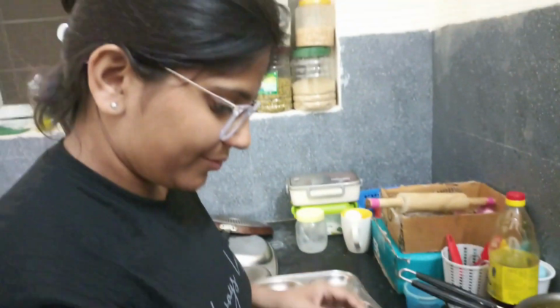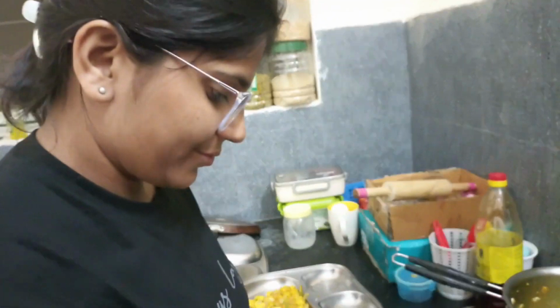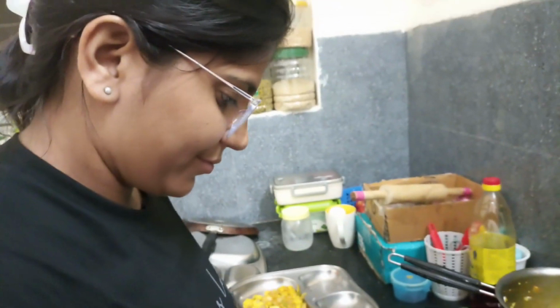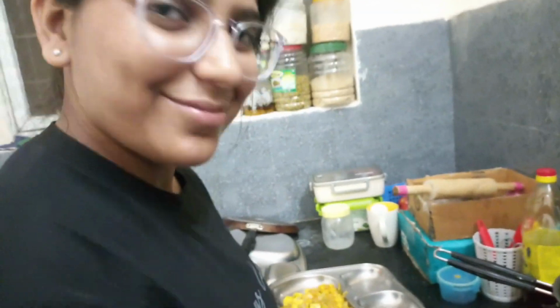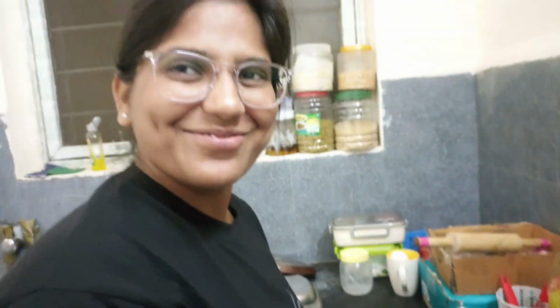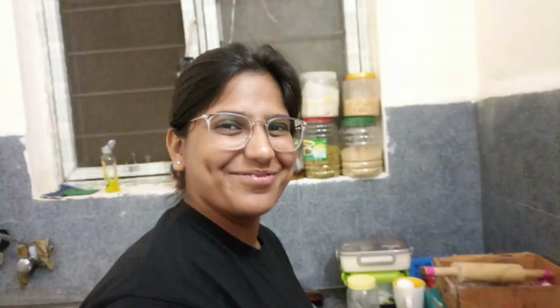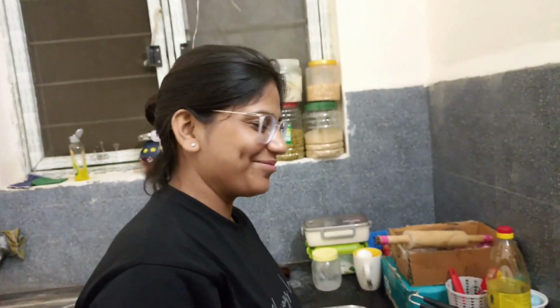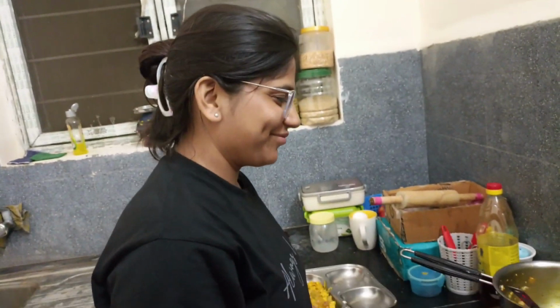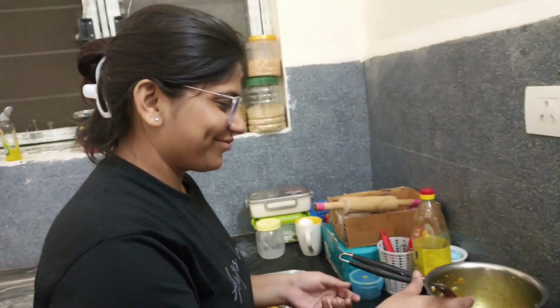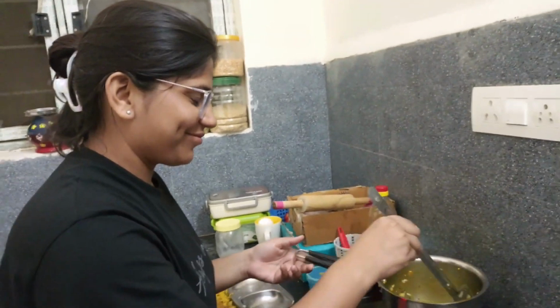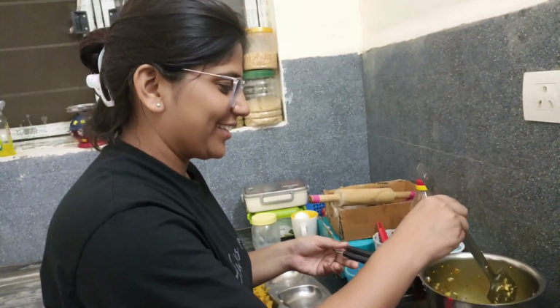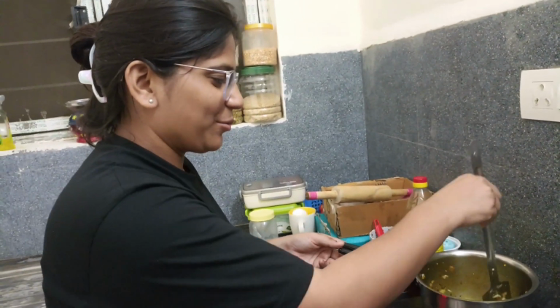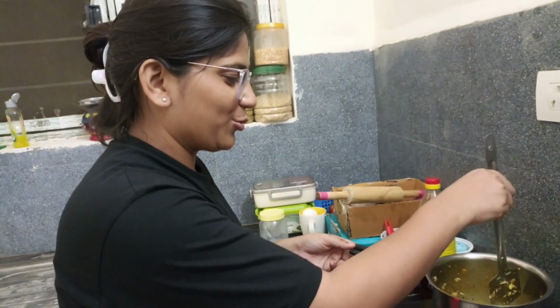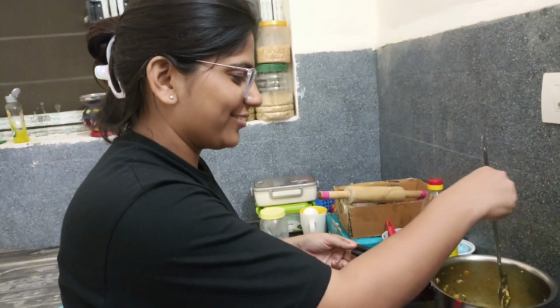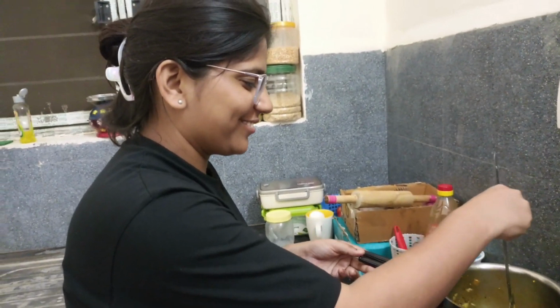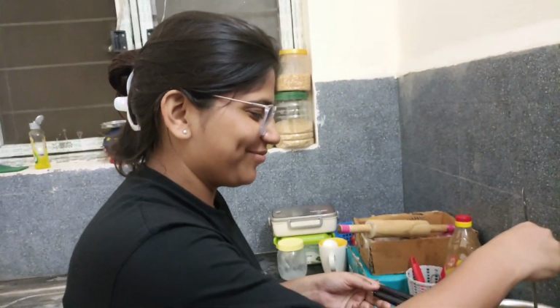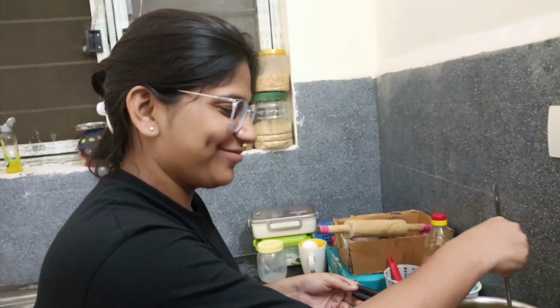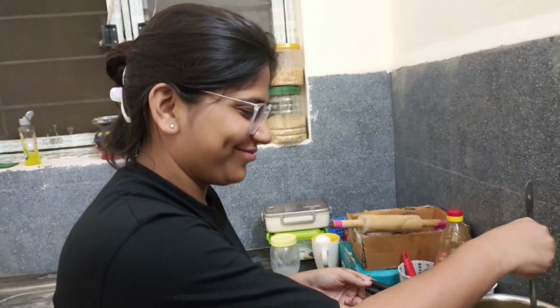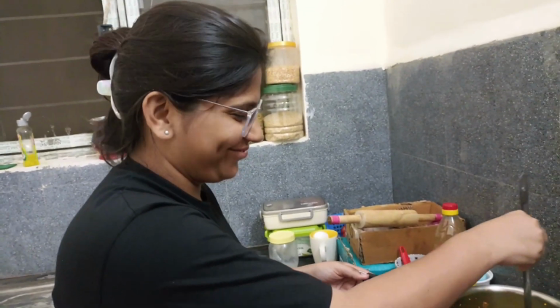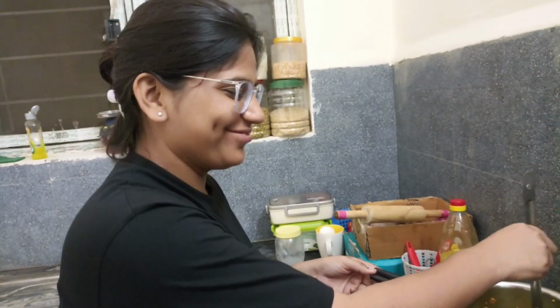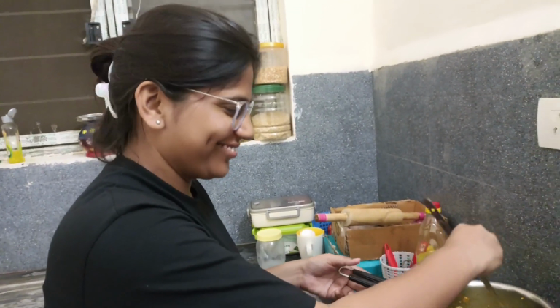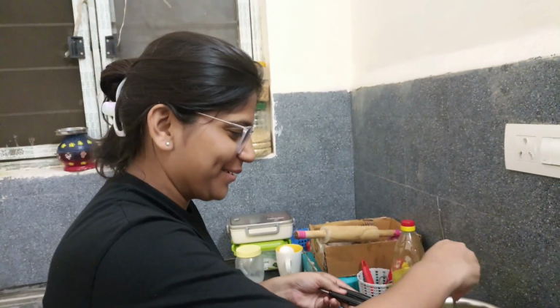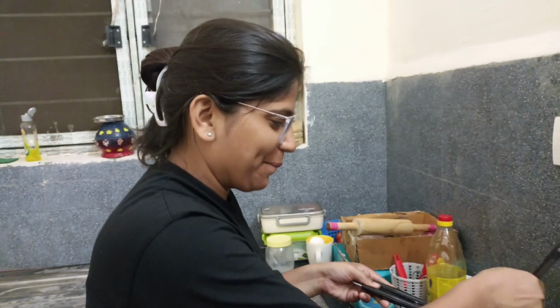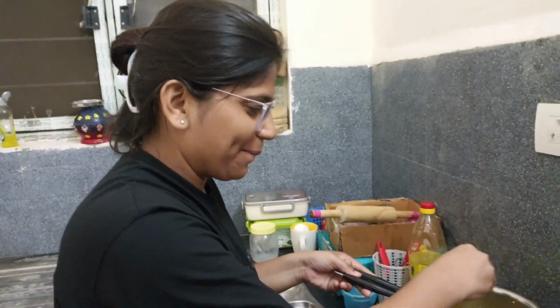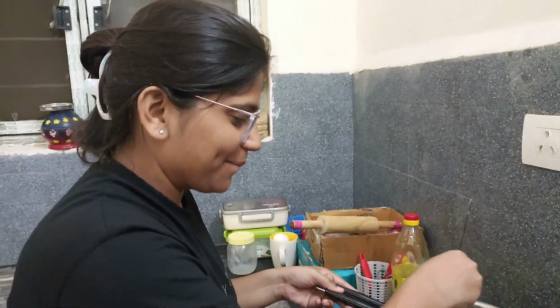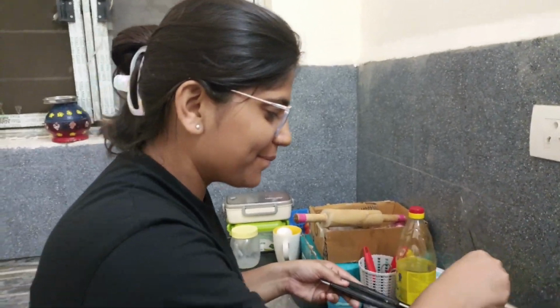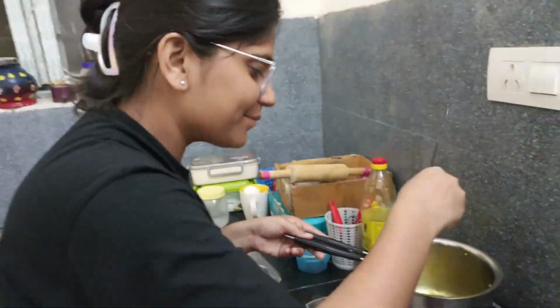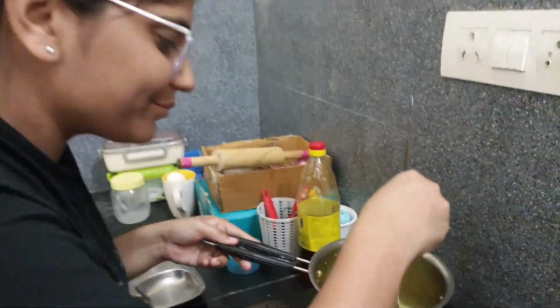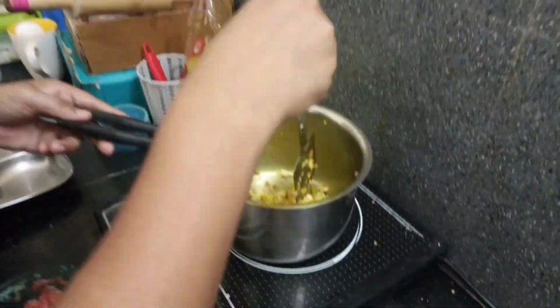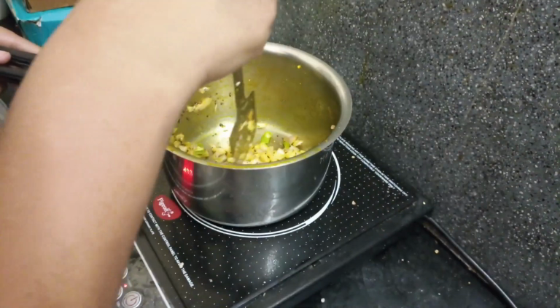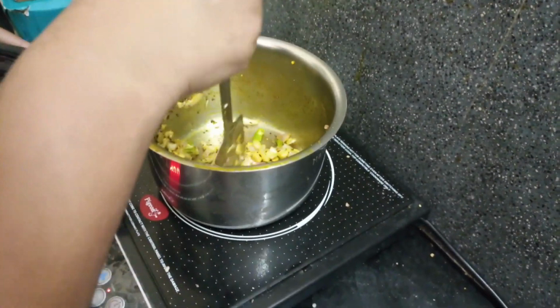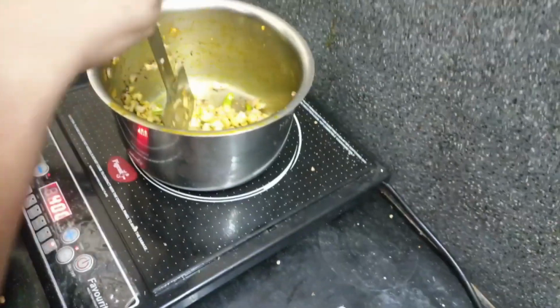How does it feel — my first time making paneer and bread! We were so excited about what we had made.